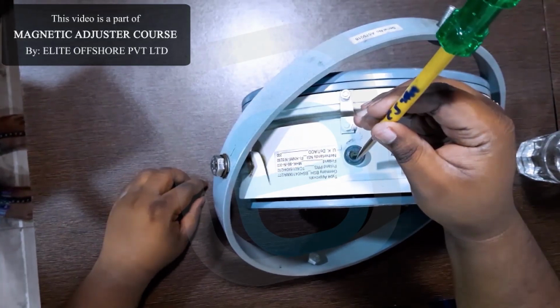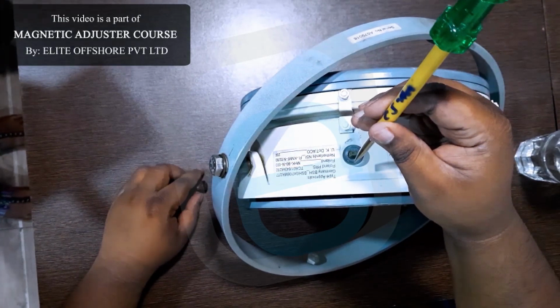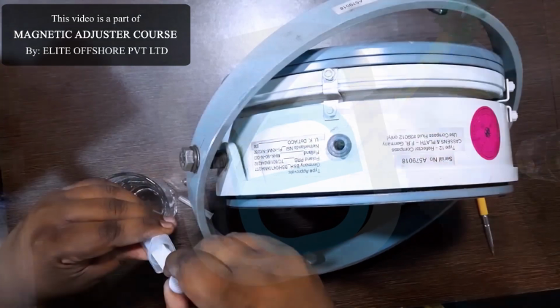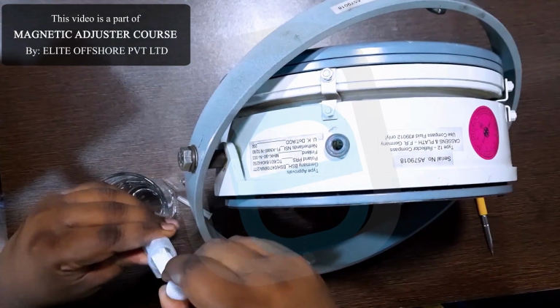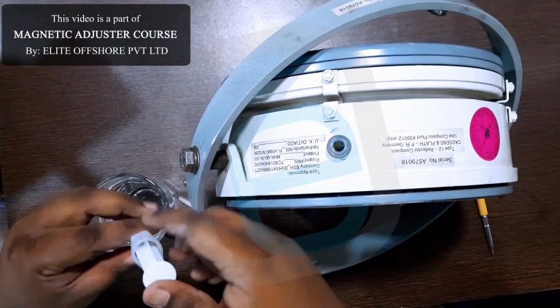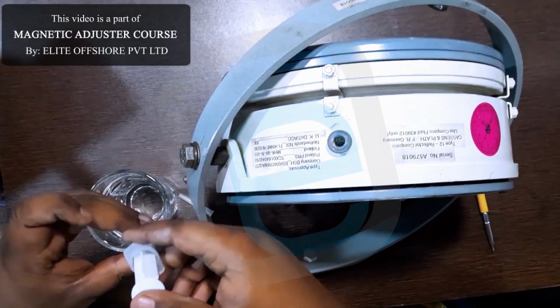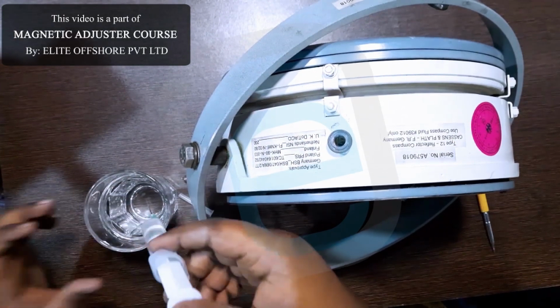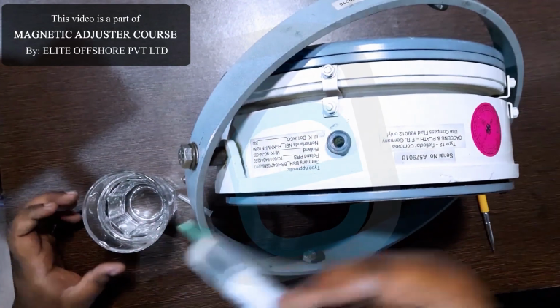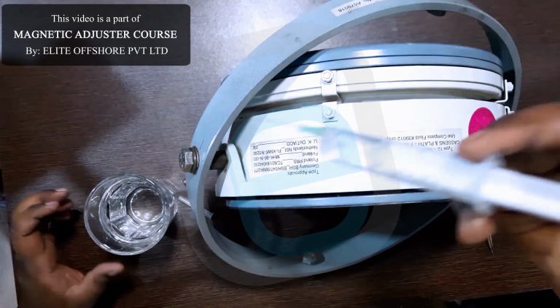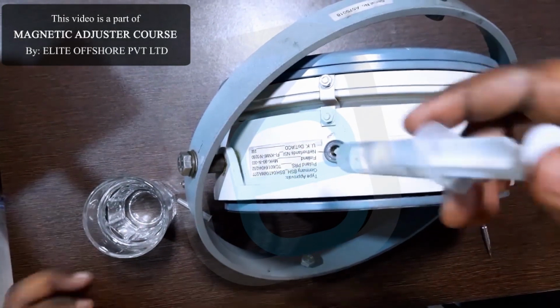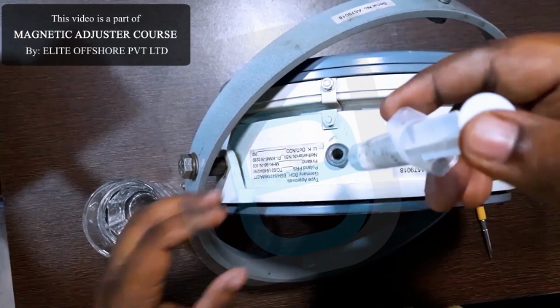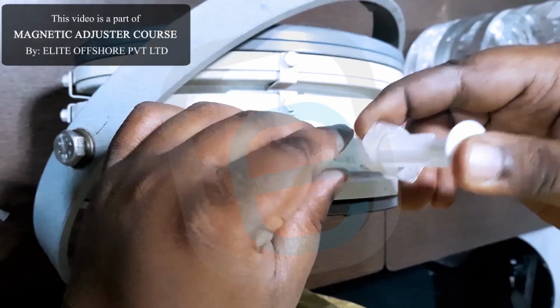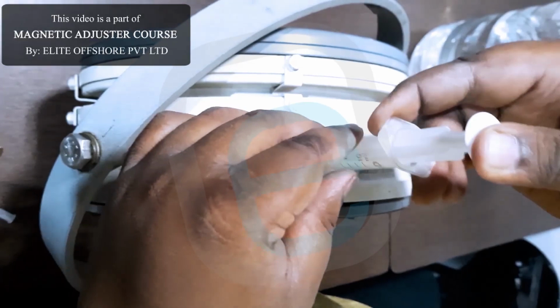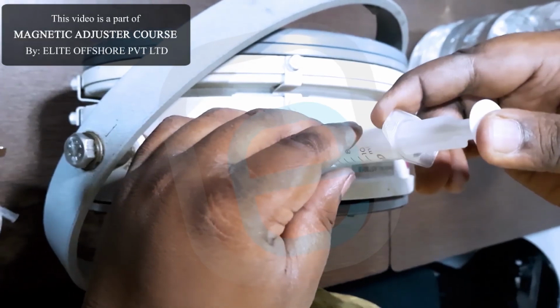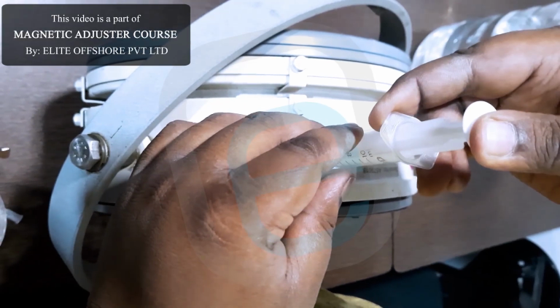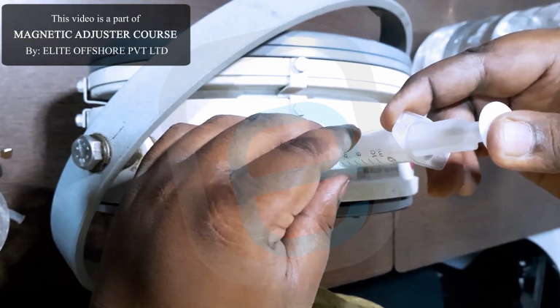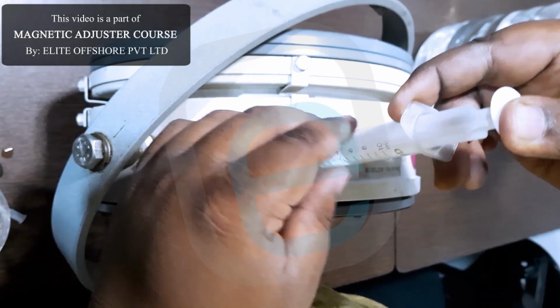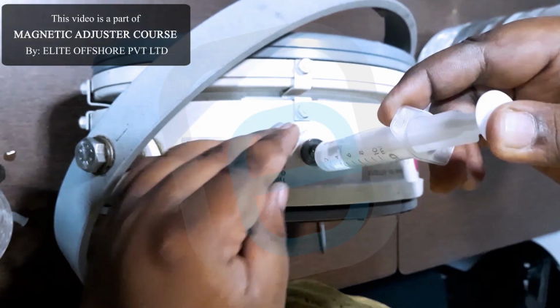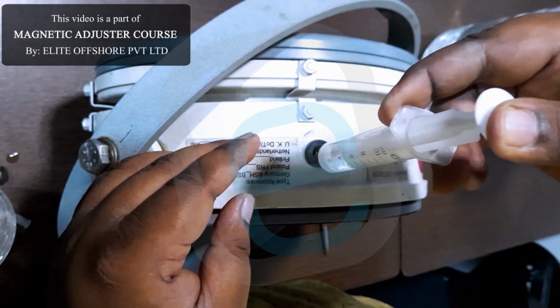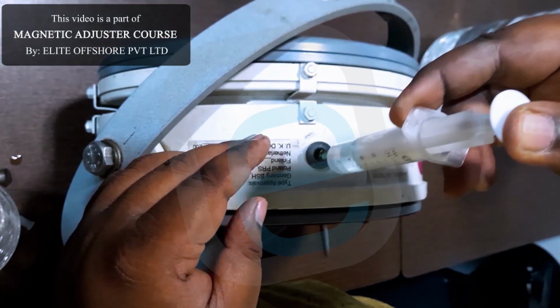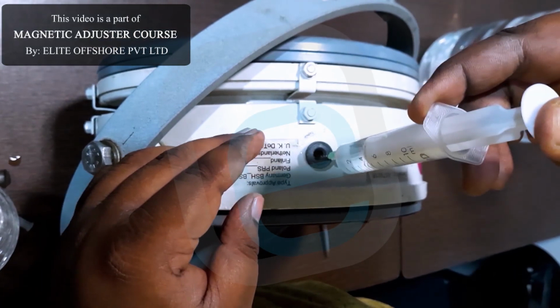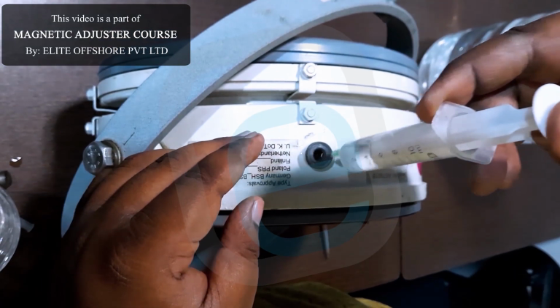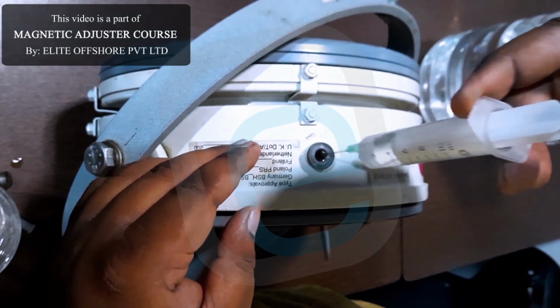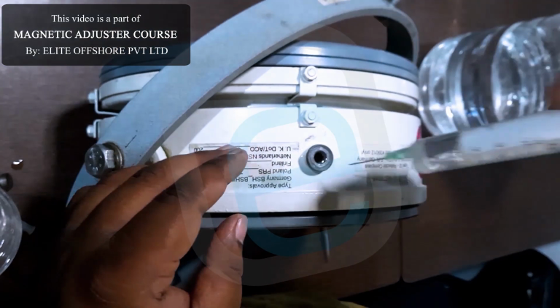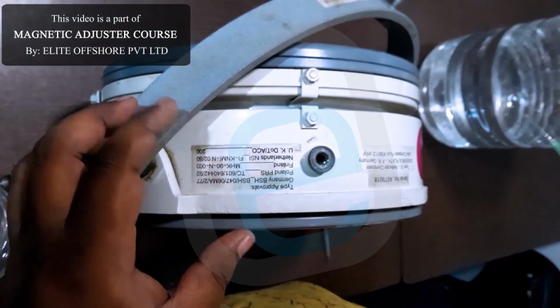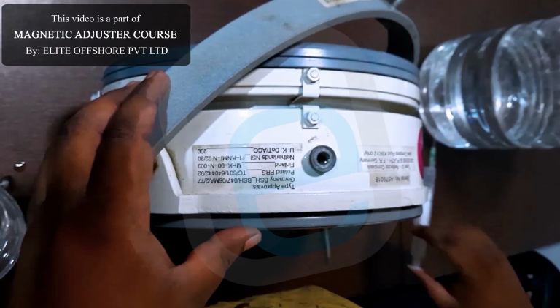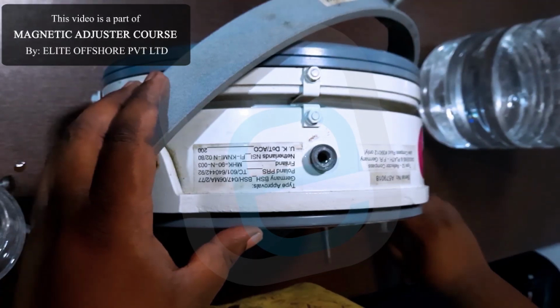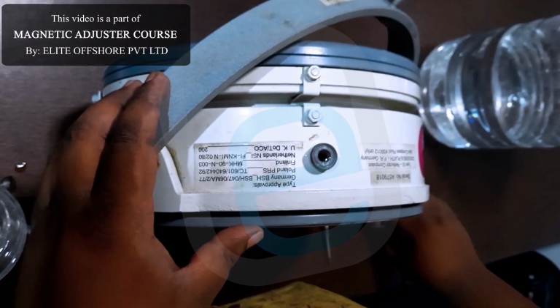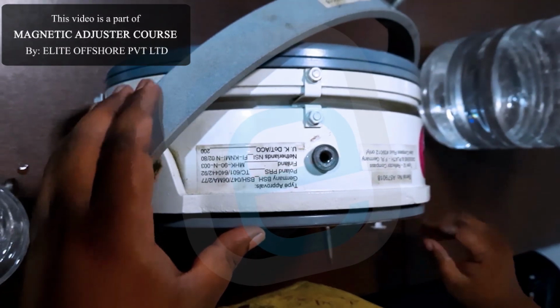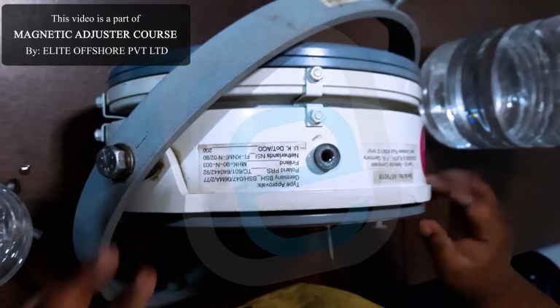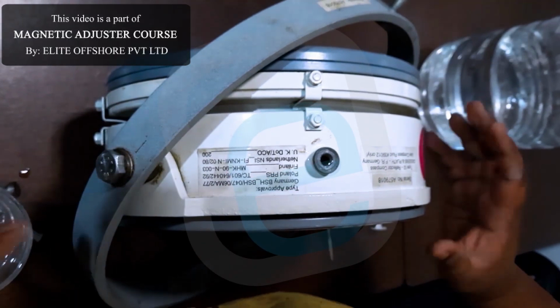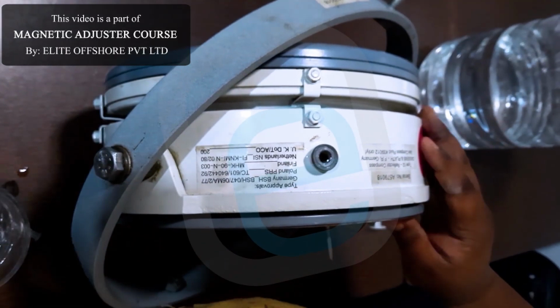Step 4: Add distilled water. Using a syringe or fine-tipped bottle, carefully inject a small amount of distilled water into the fill hole. This helps displace the bubble. Be careful not to overfill.